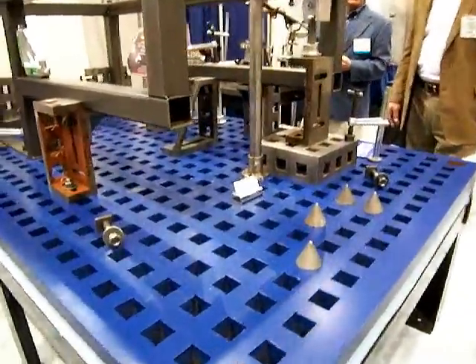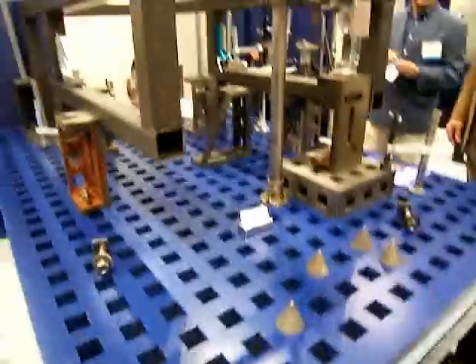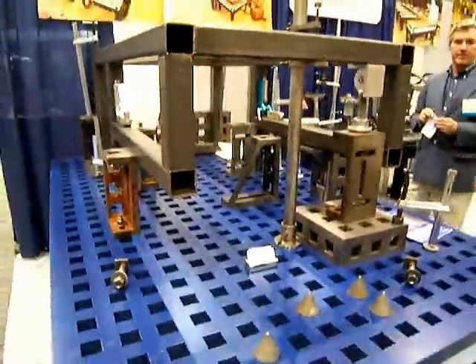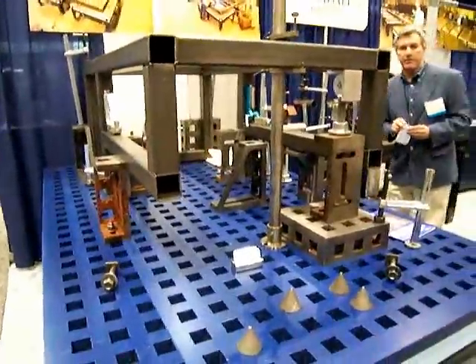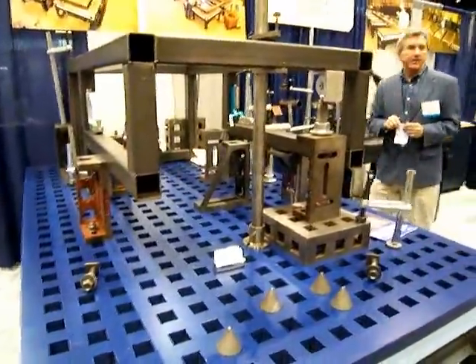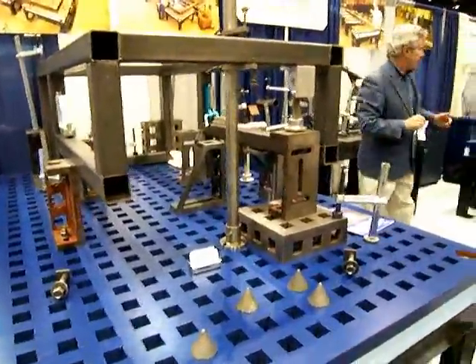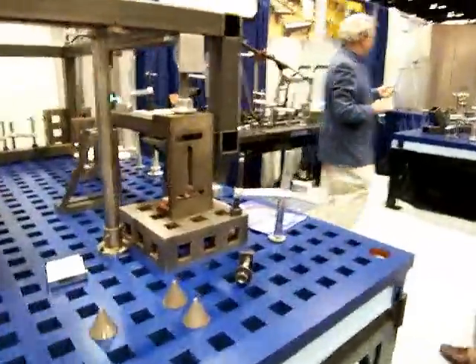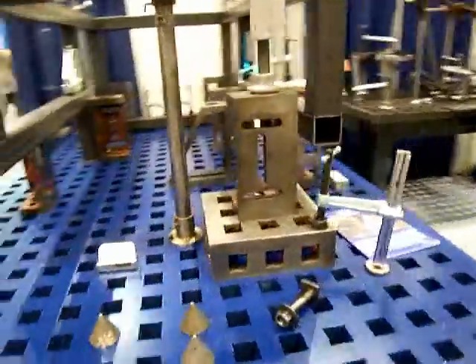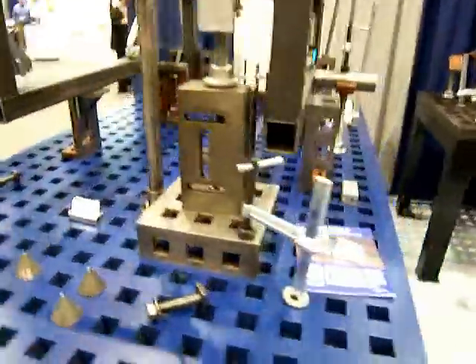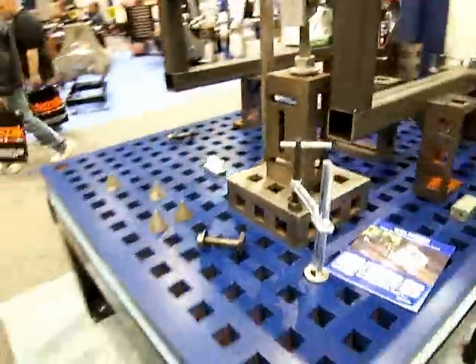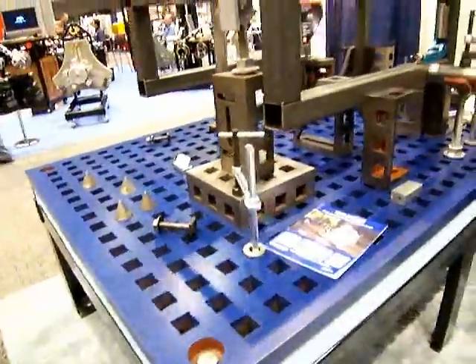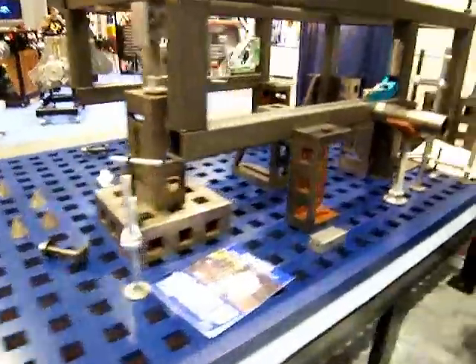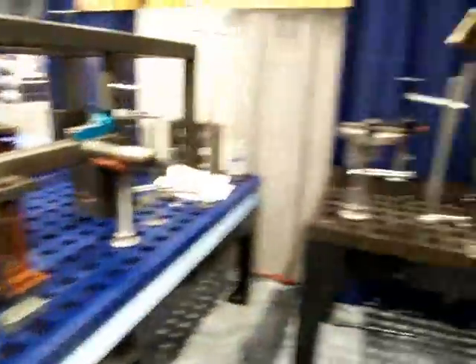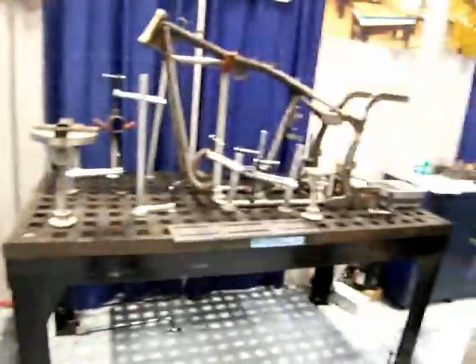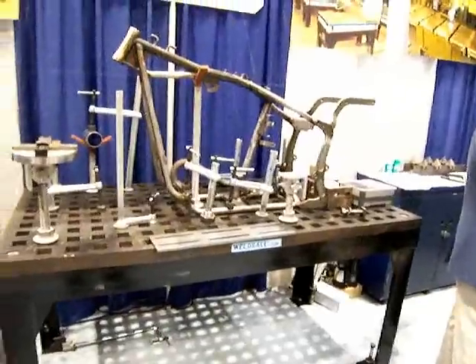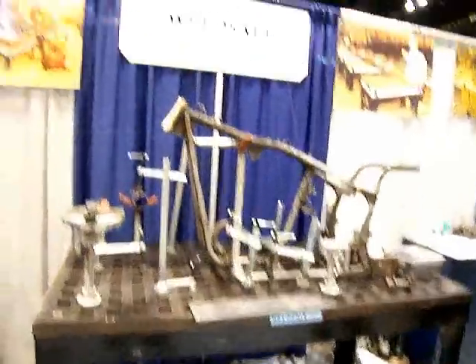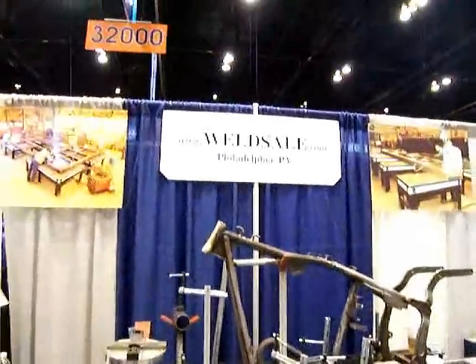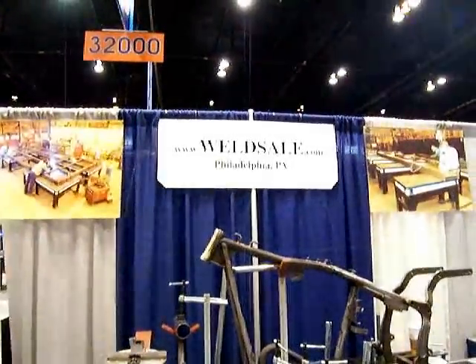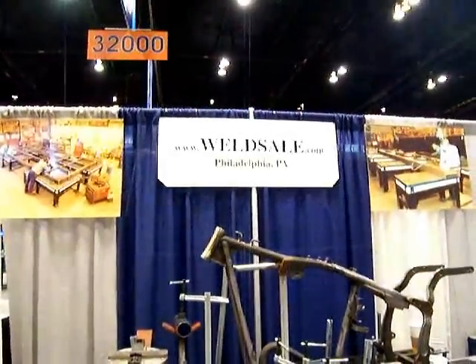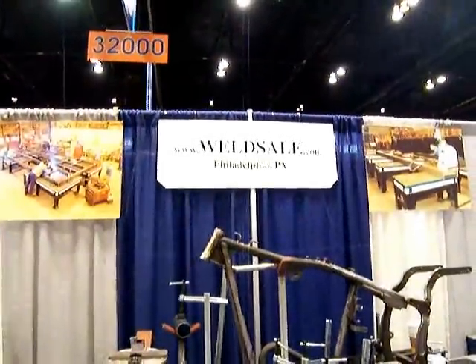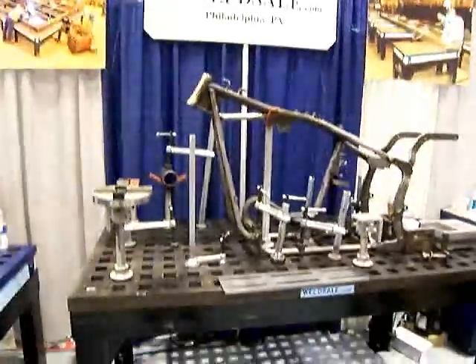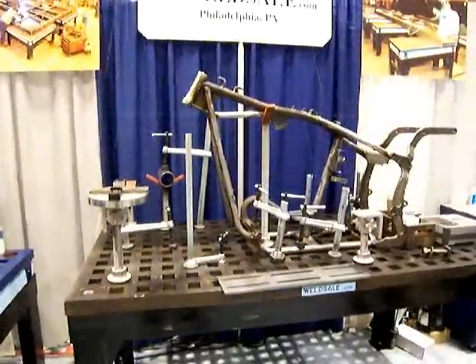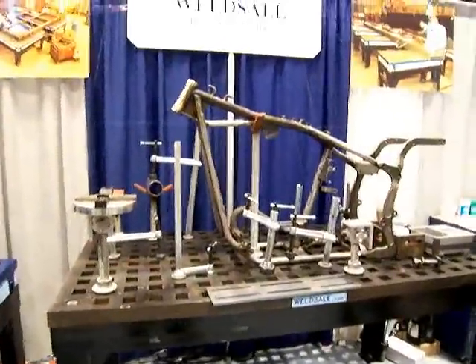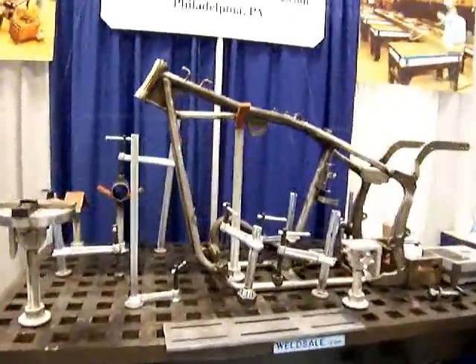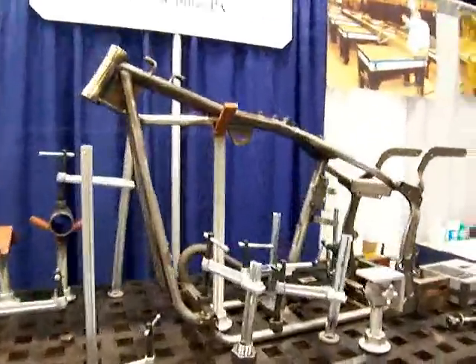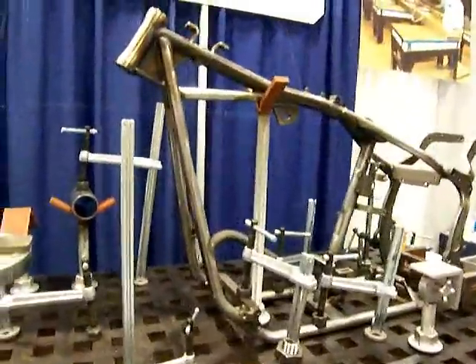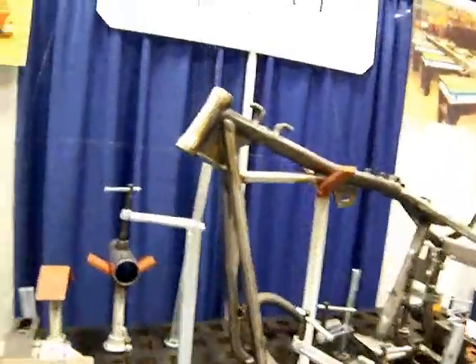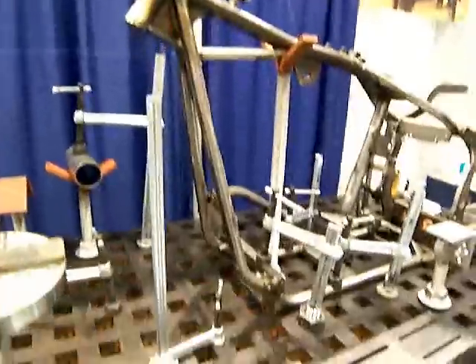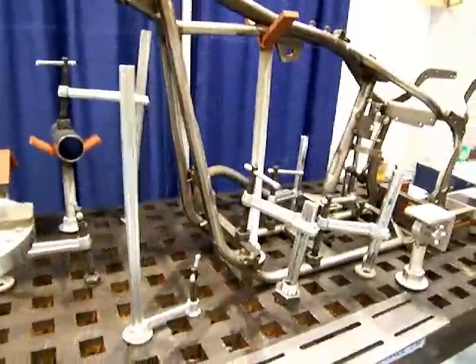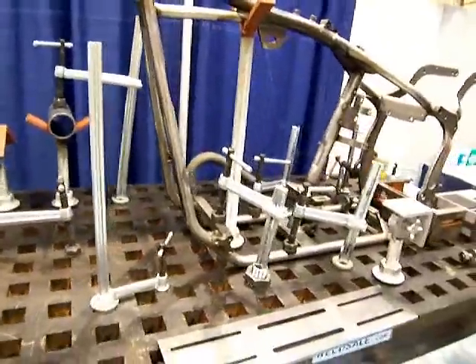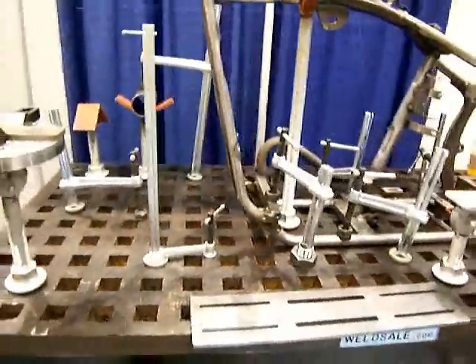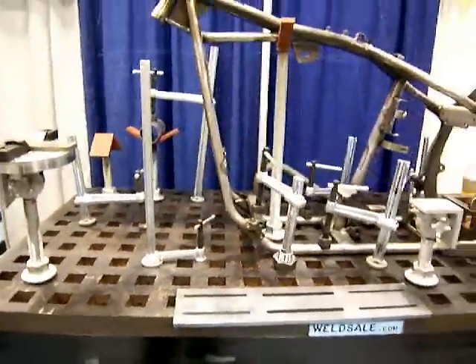Welding tables — this one is from Weldsail.com. It's a cast iron acorn-type welding table with squares cast into it, along with all kinds of different clamping fixtures and clamping devices.